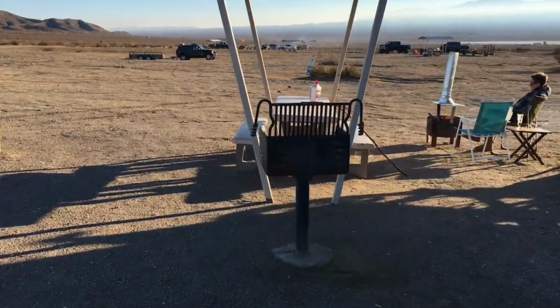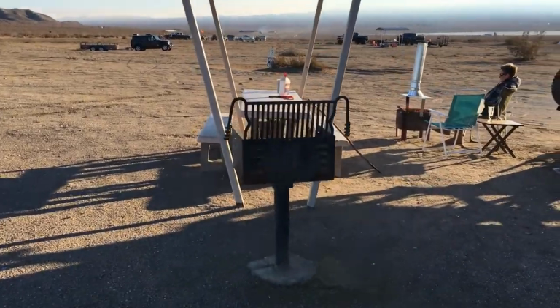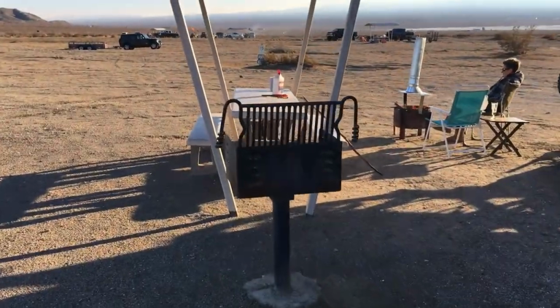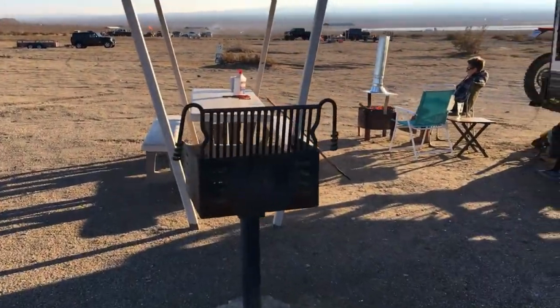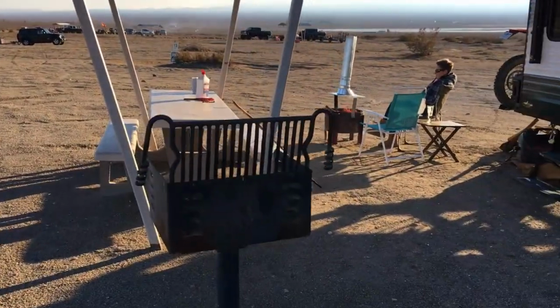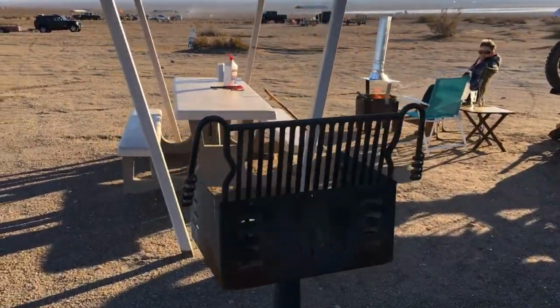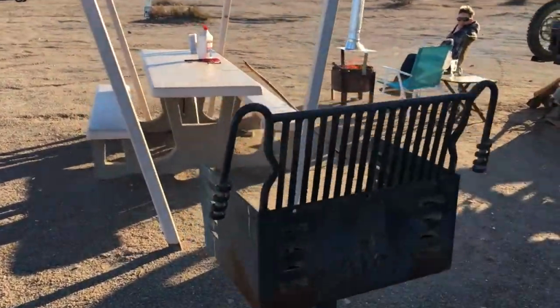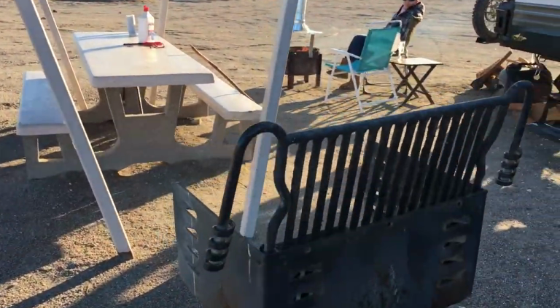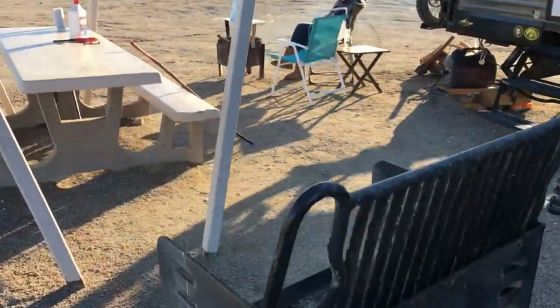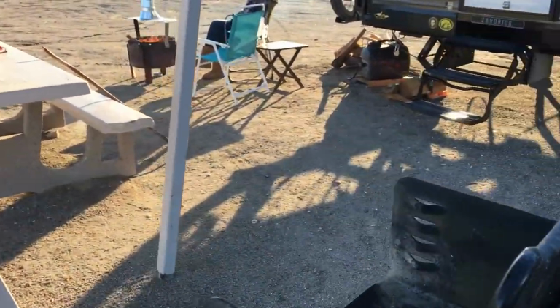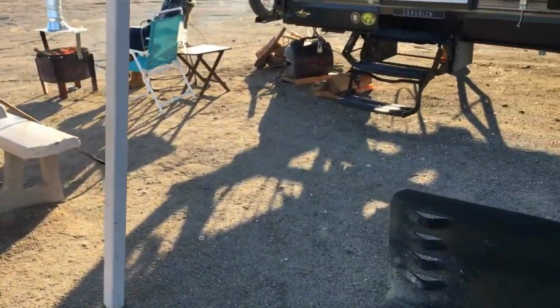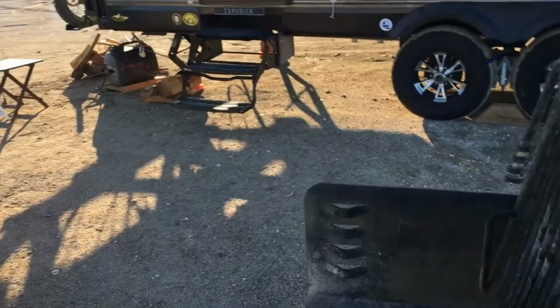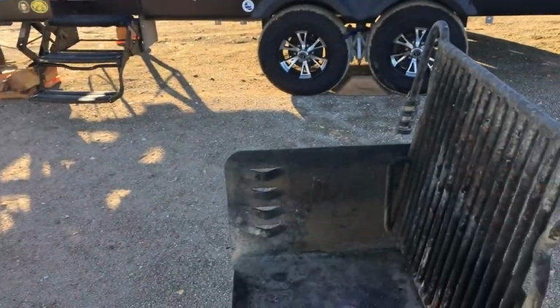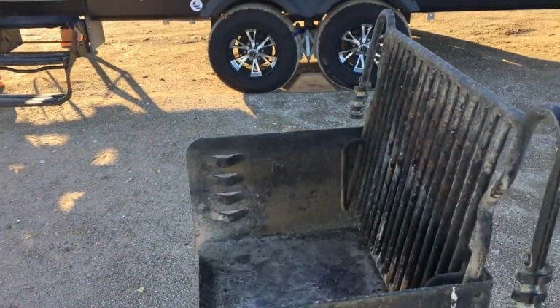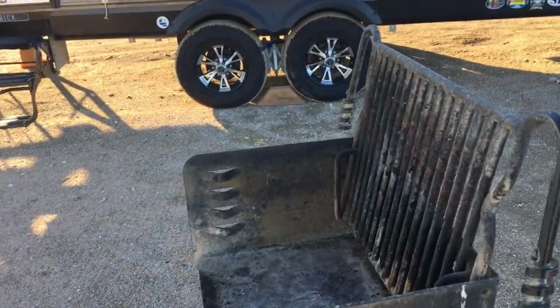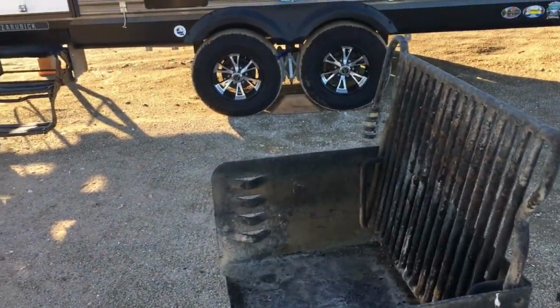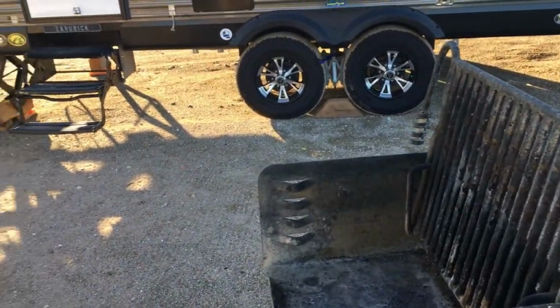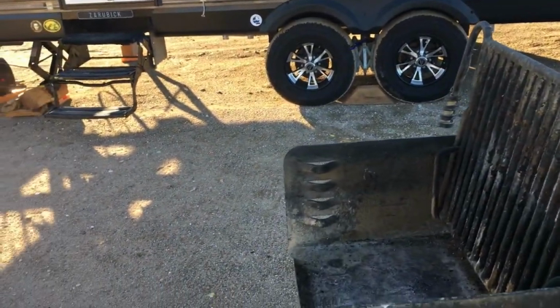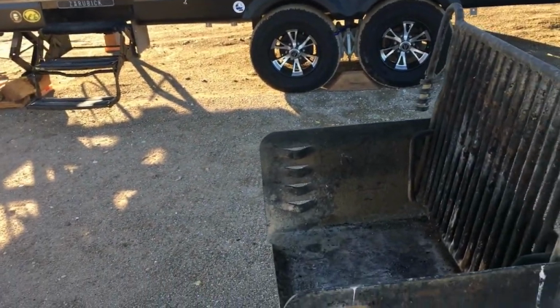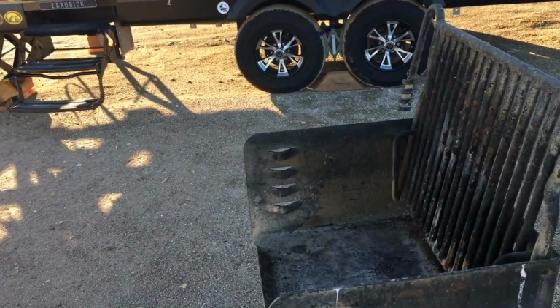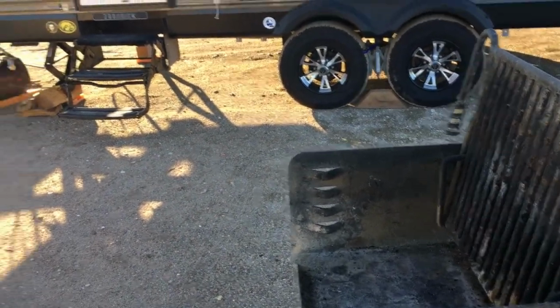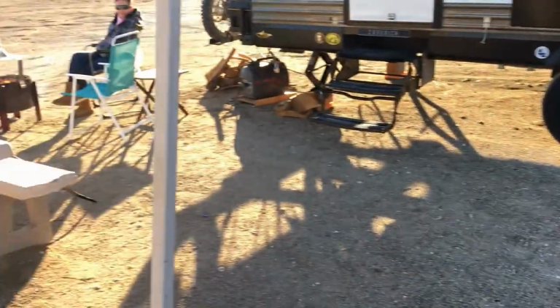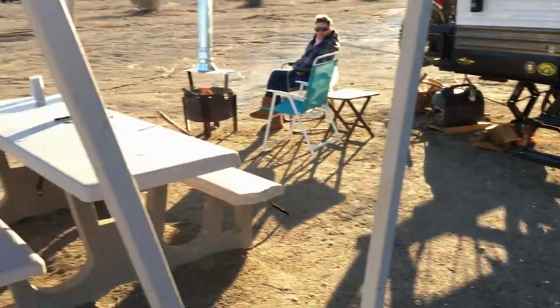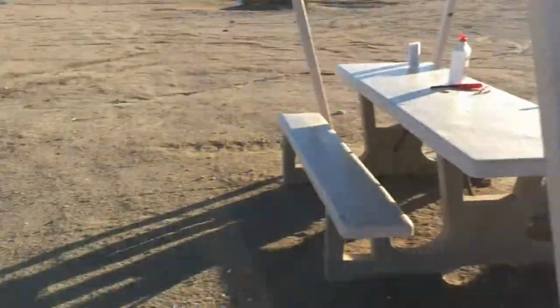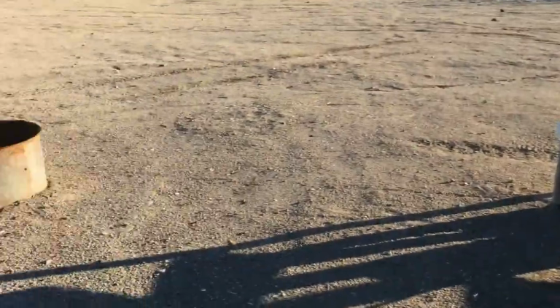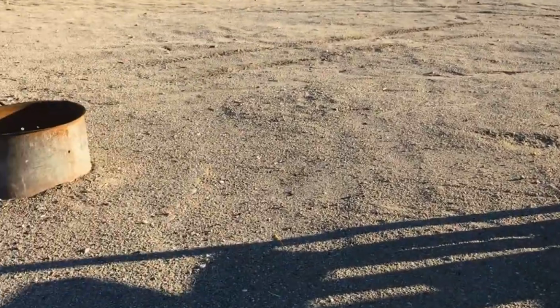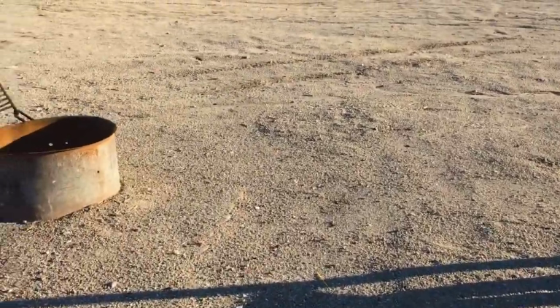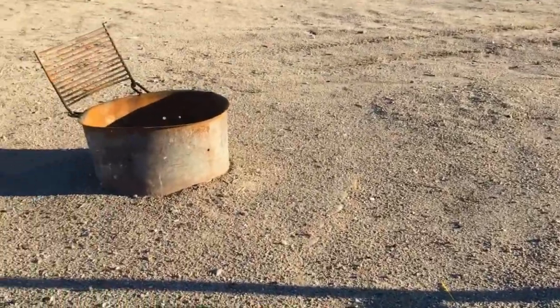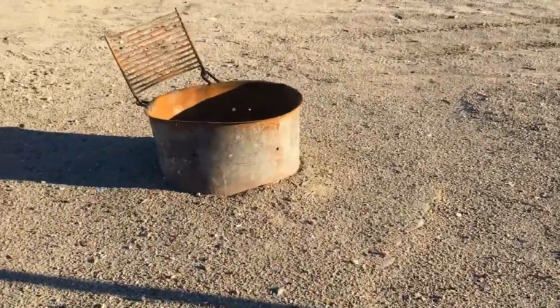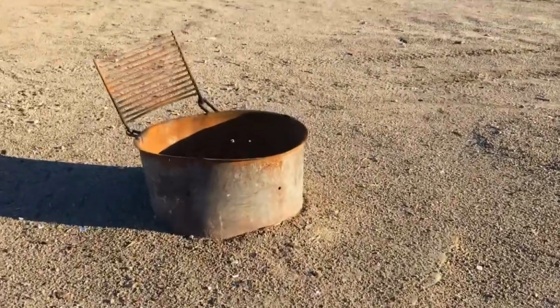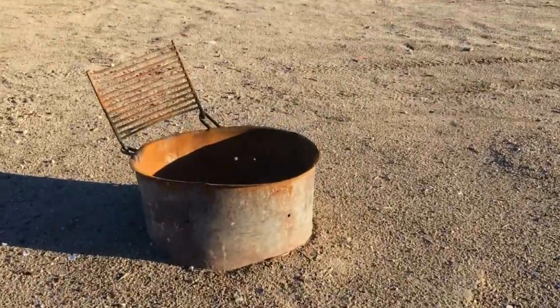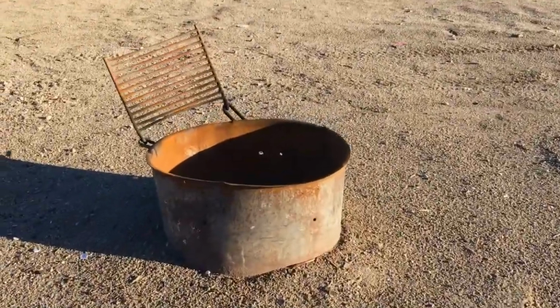They do have a nice barbecue here. We forgot about the barbecues — yeah, we forgot. If you didn't have a barbecue, yeah, we forgot it. They do have a fire pit here too.